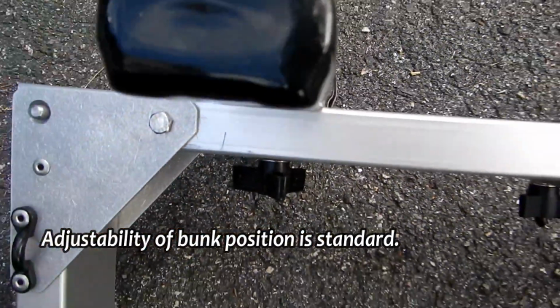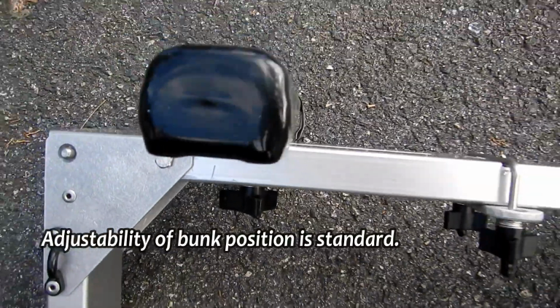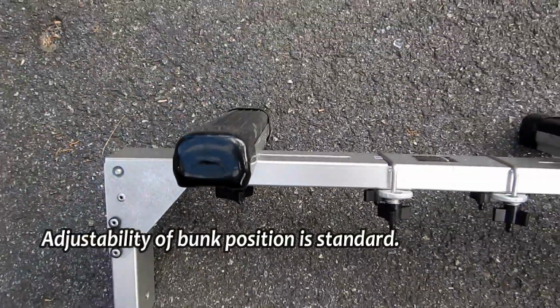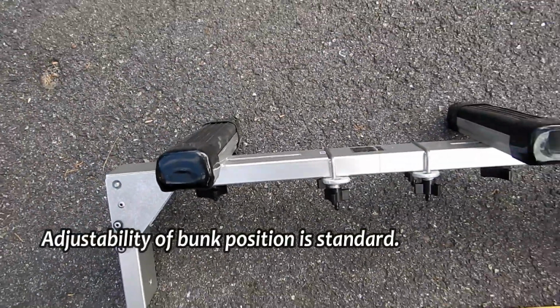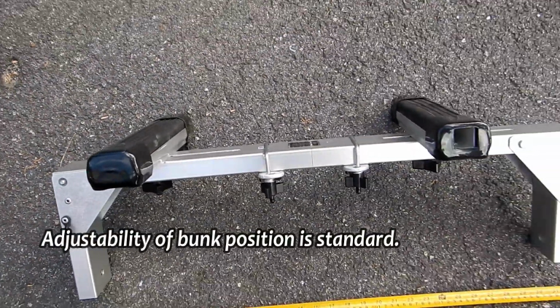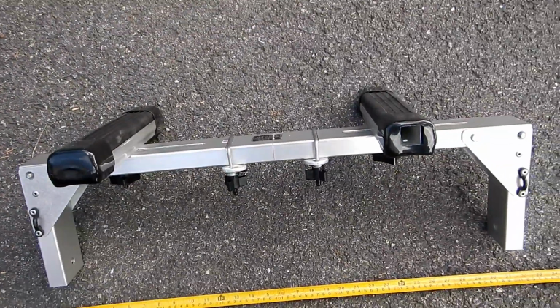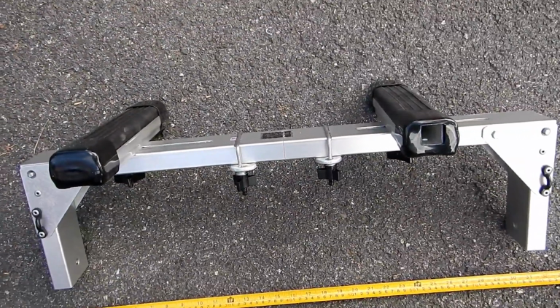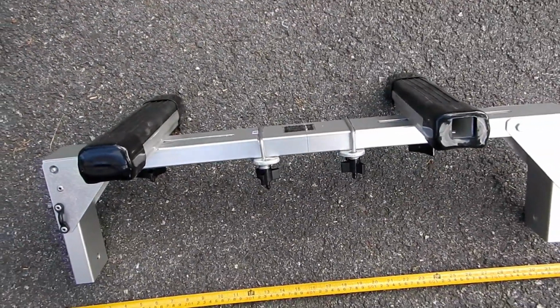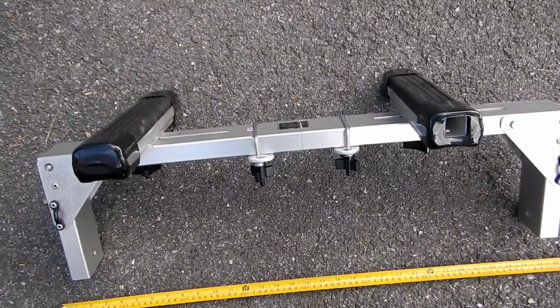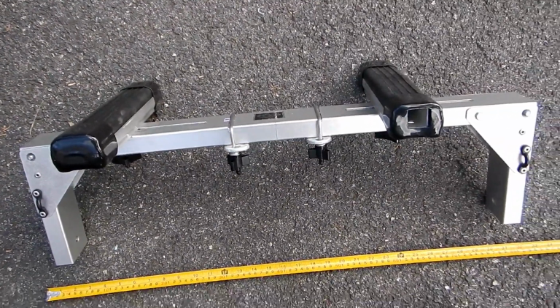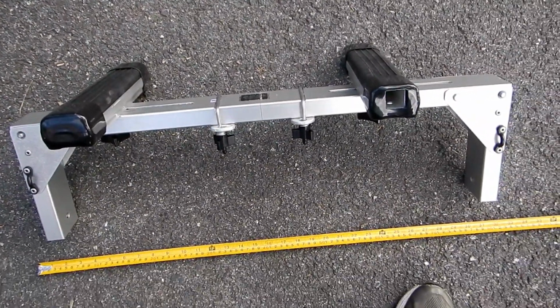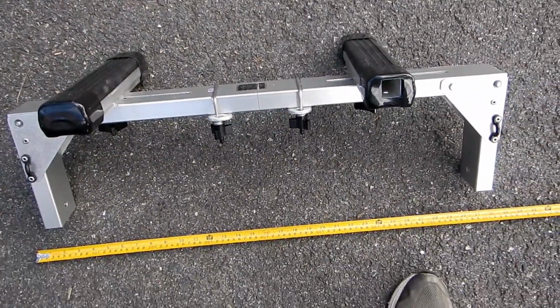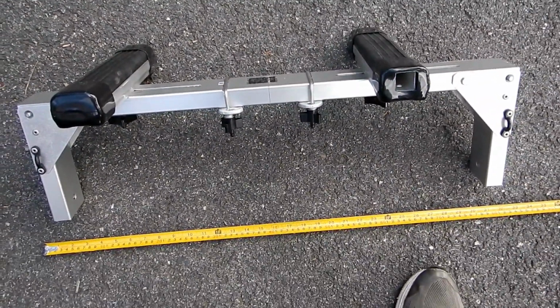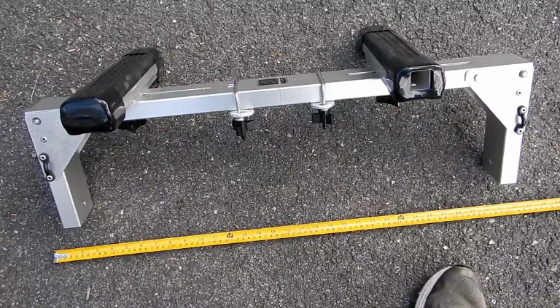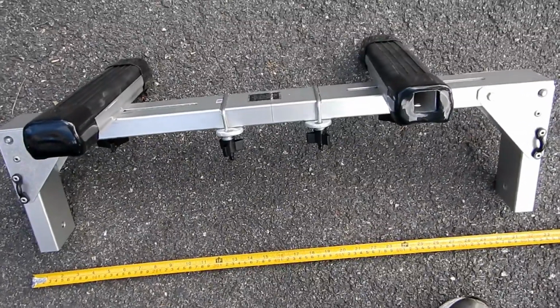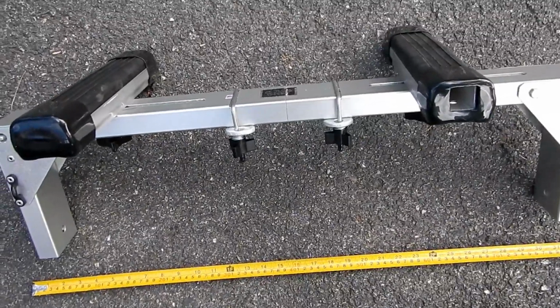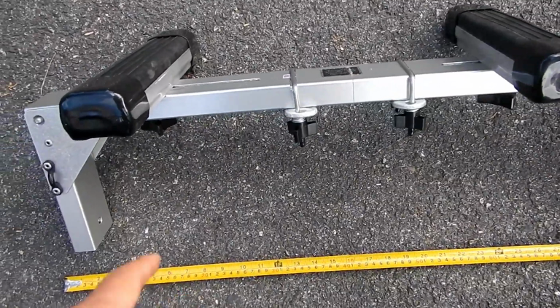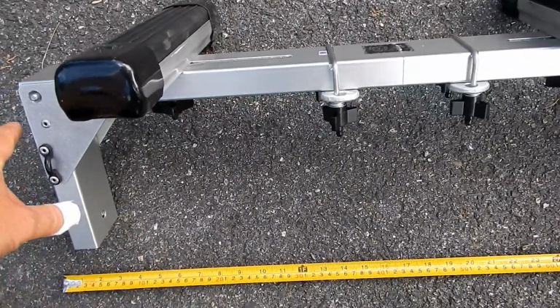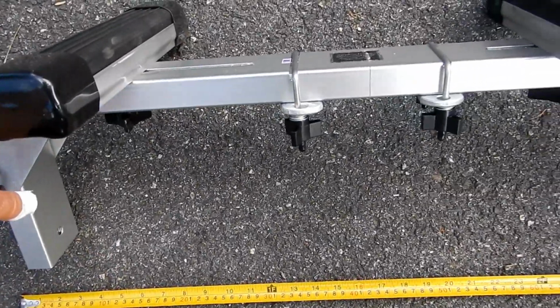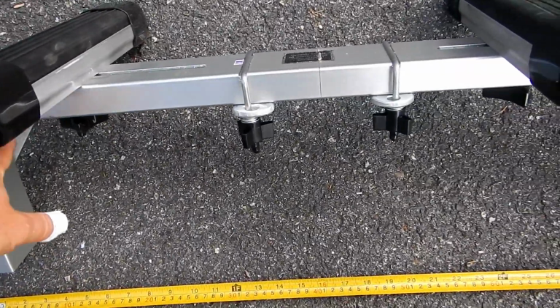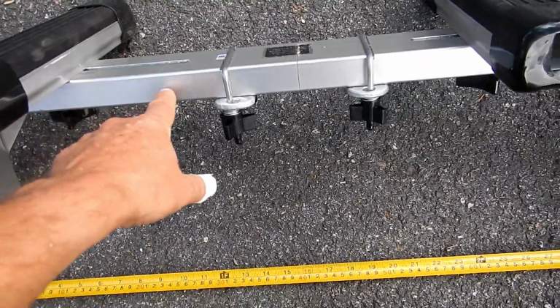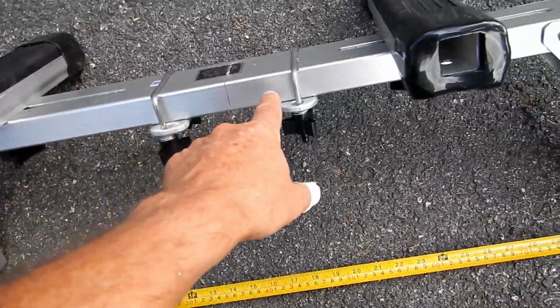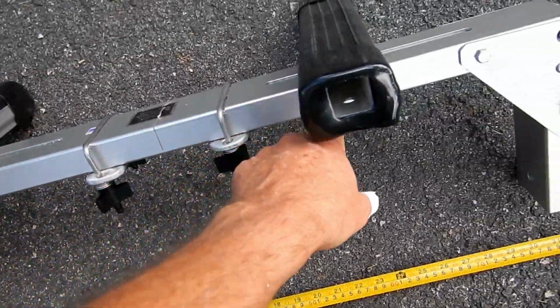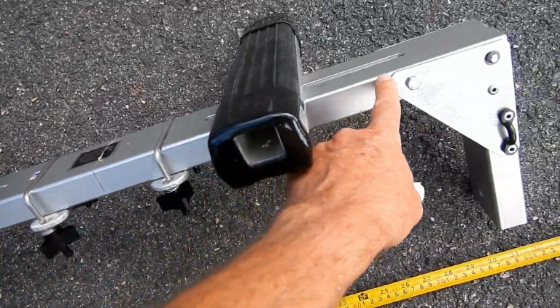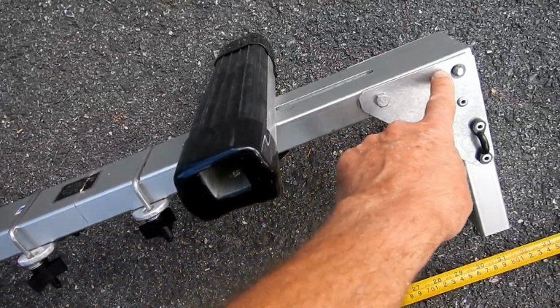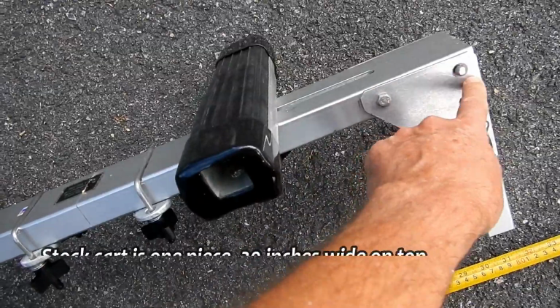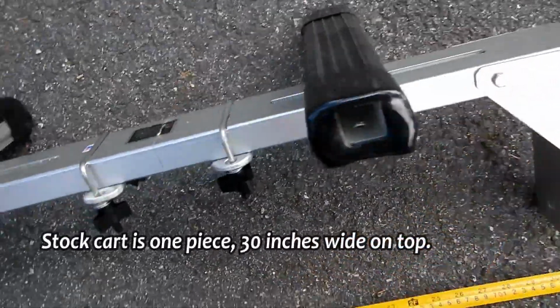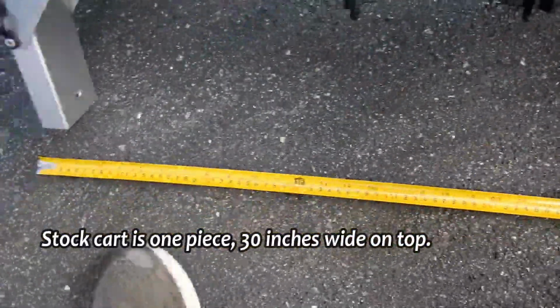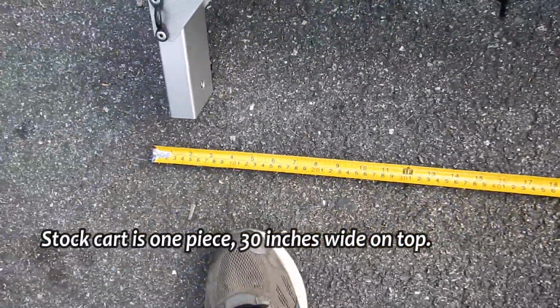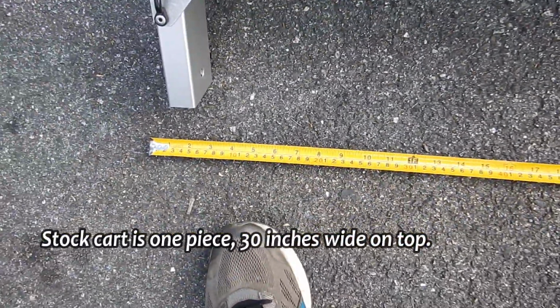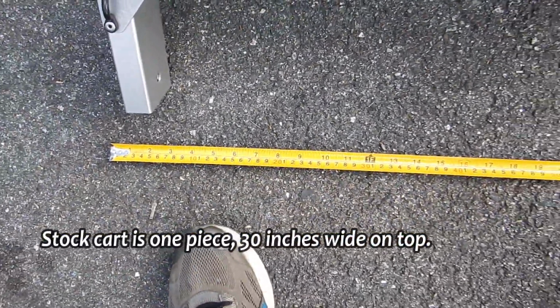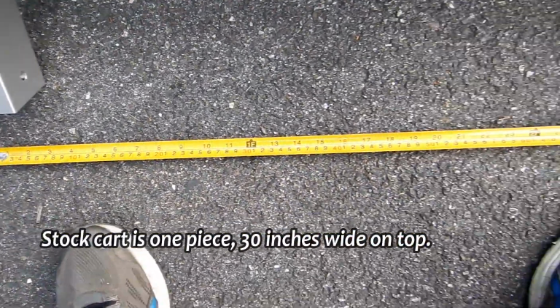The design has changed a bit over the years from my original video on the subject, so I'm updating it here. Nowadays the stock cart is one piece, 30 inches wide on top.